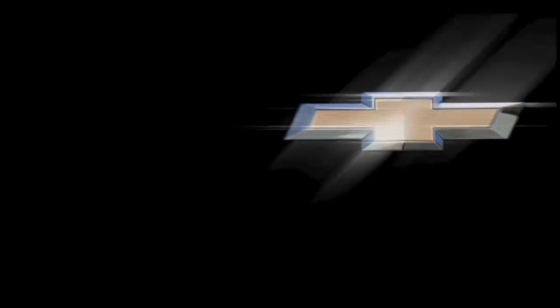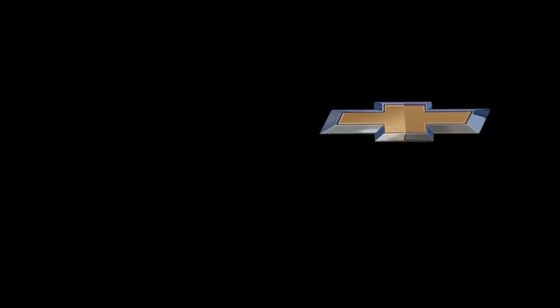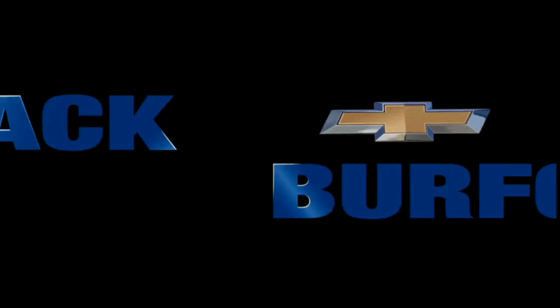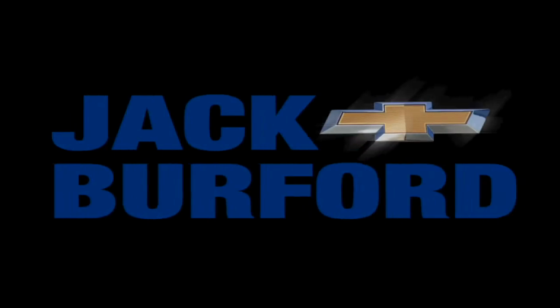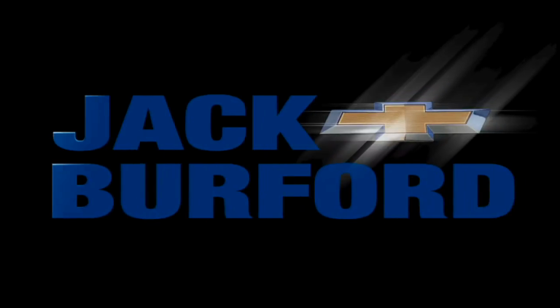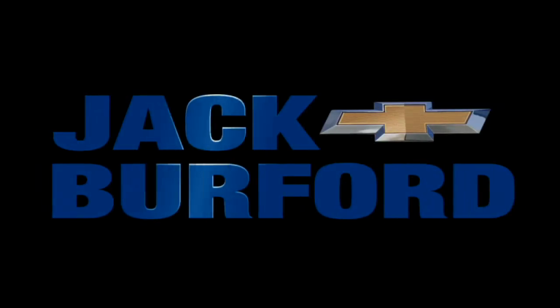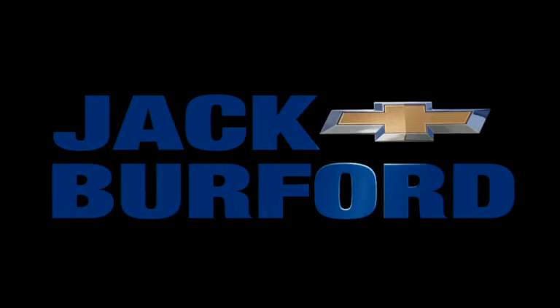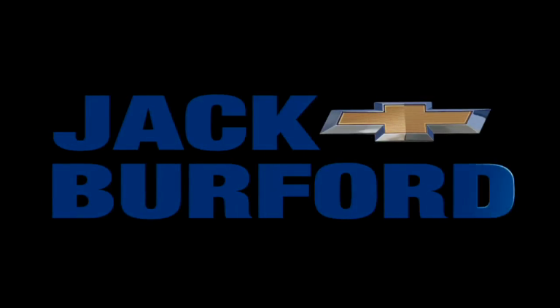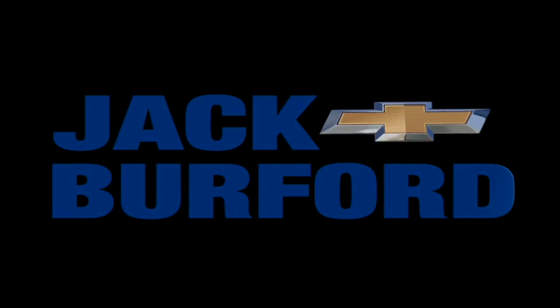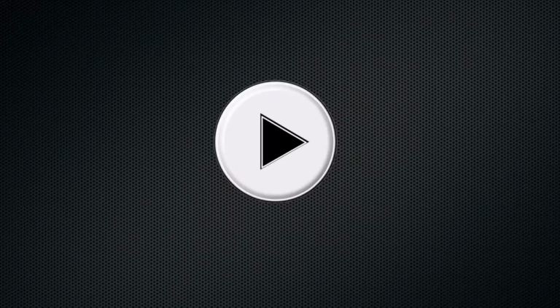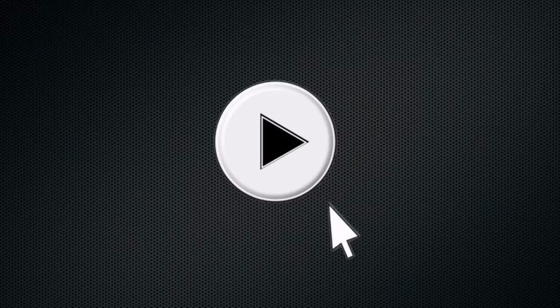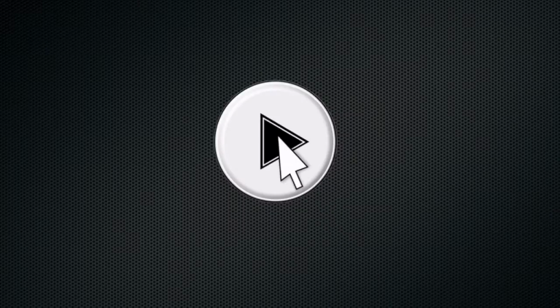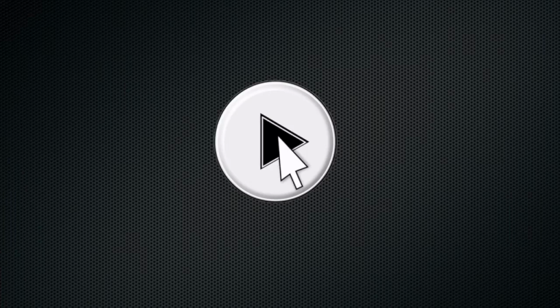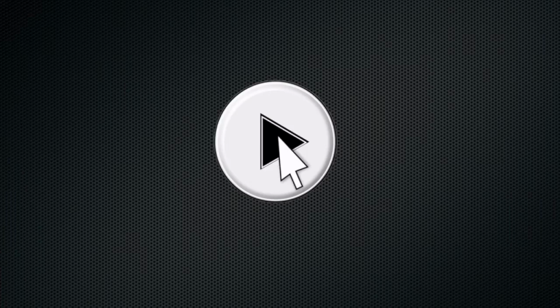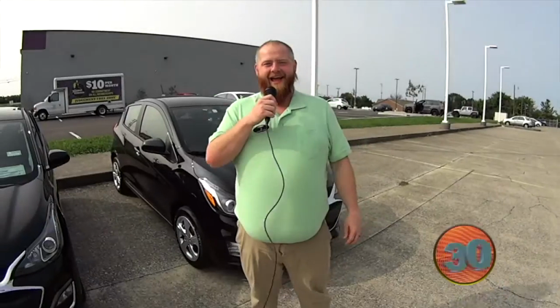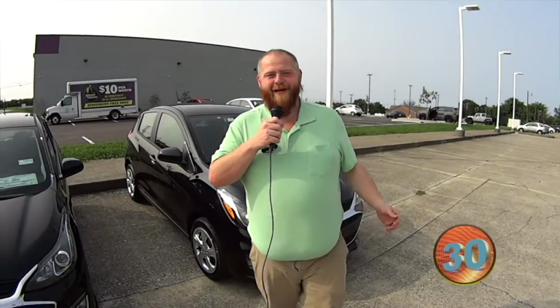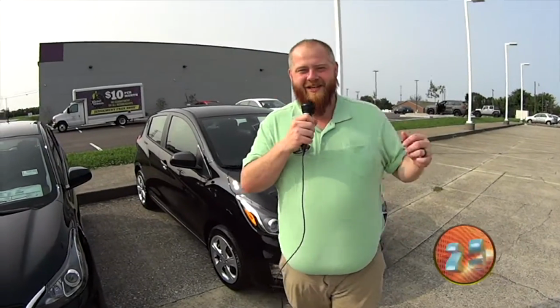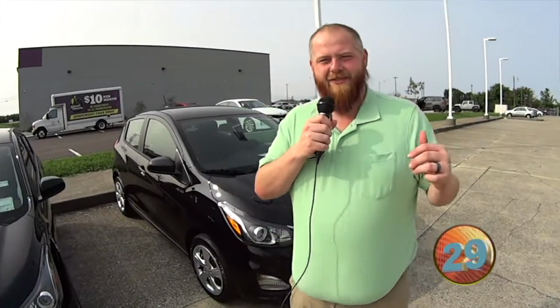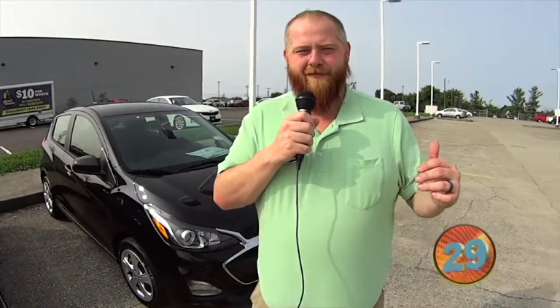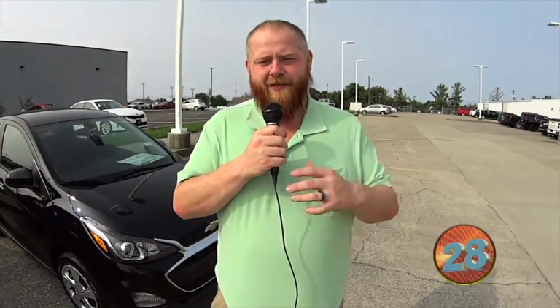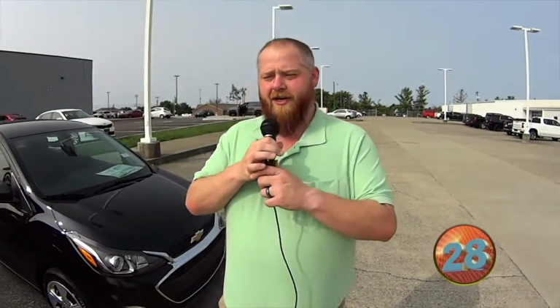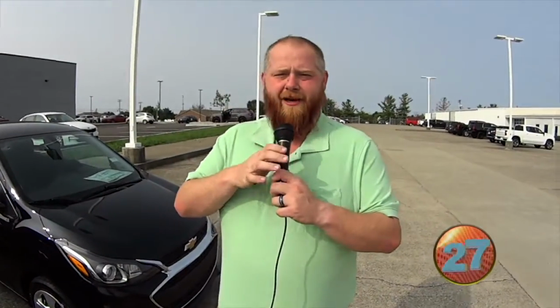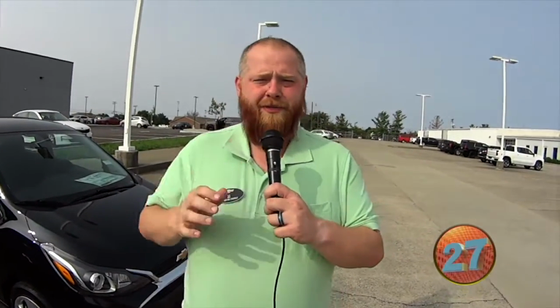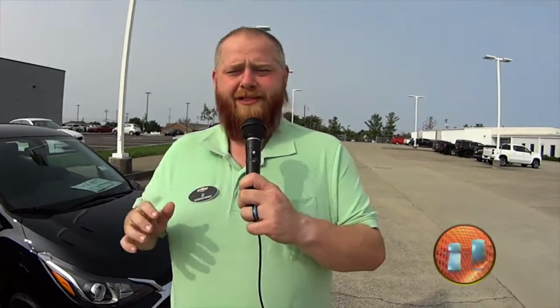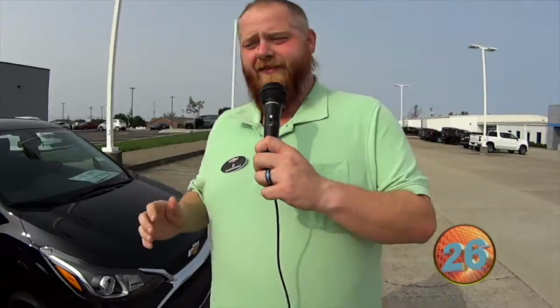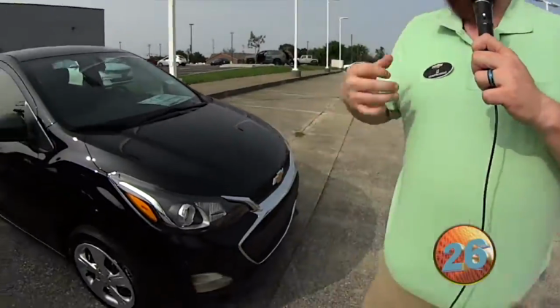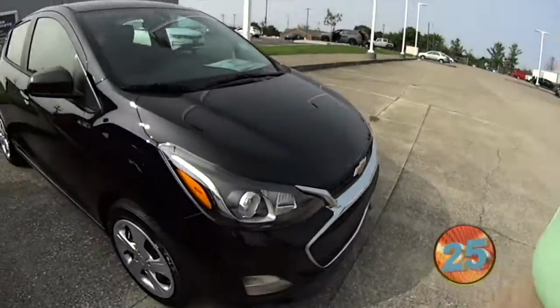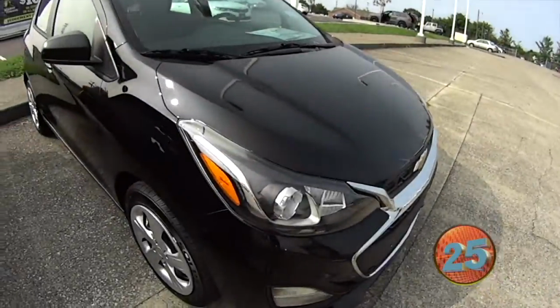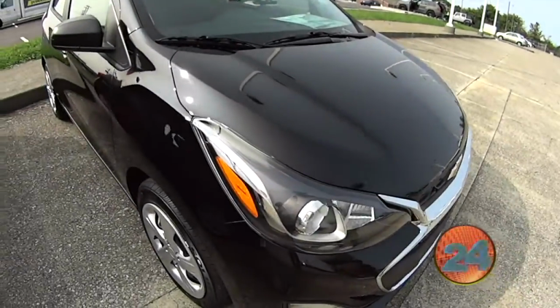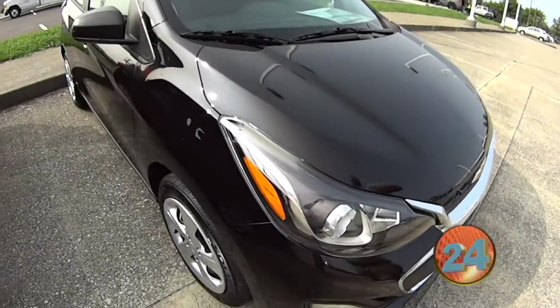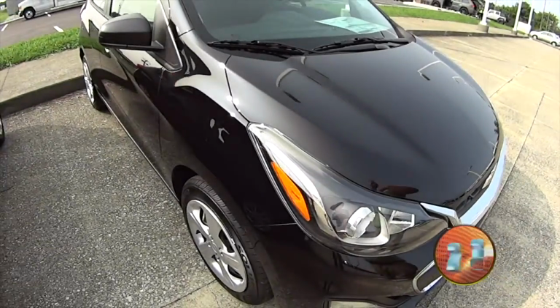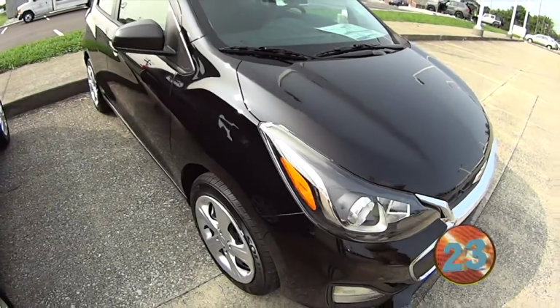Welcome to the Jack Burford Chevy 30-second walk-around. Hey everybody, it's JJ with Jack Burford Chevrolet. We're going to talk about our 2020 Chevy Sparks, my personal favorite car. Check them out.